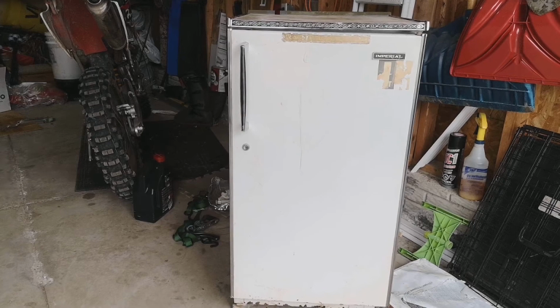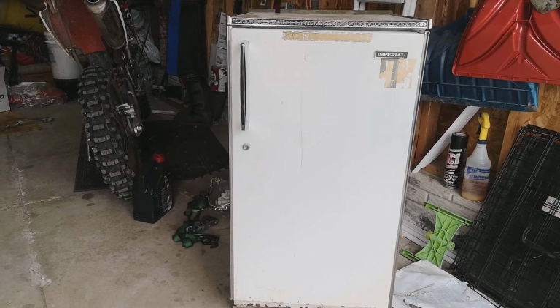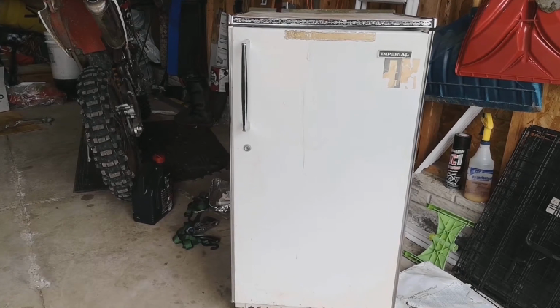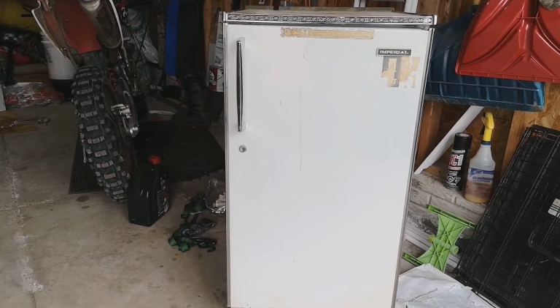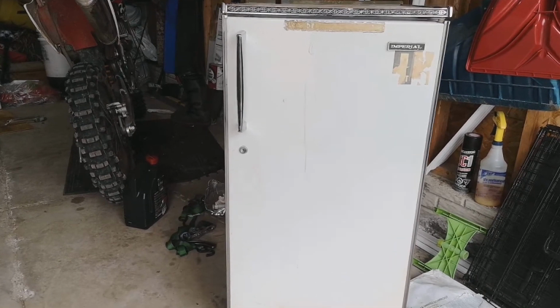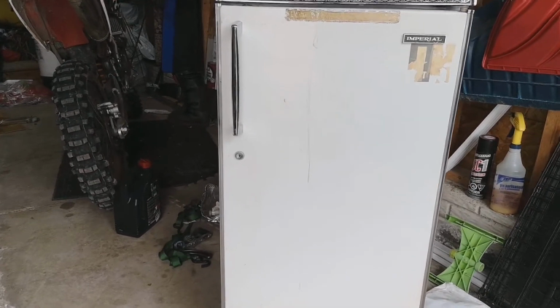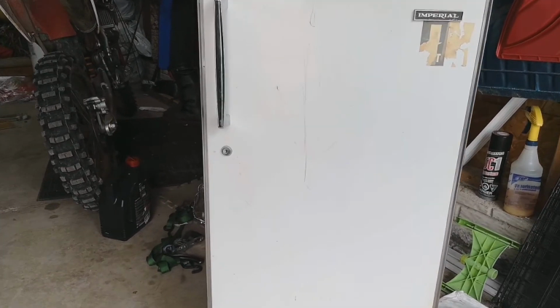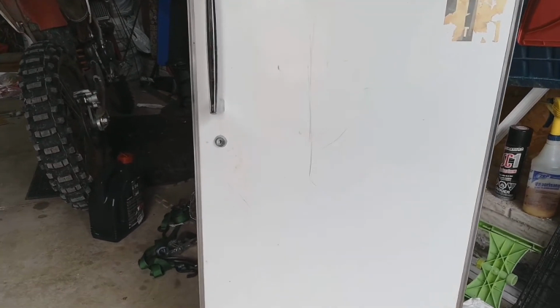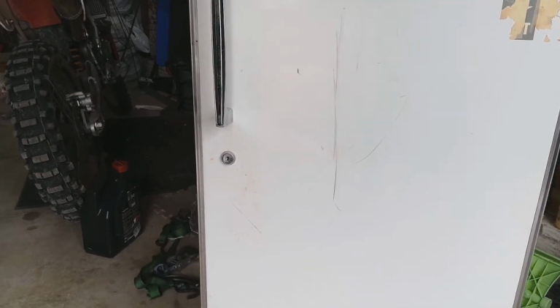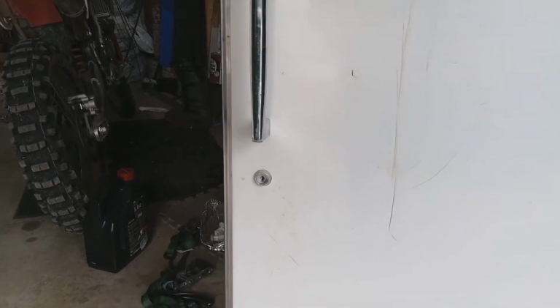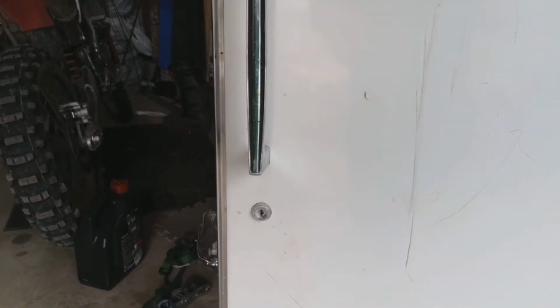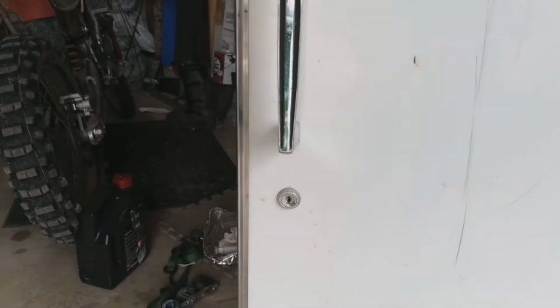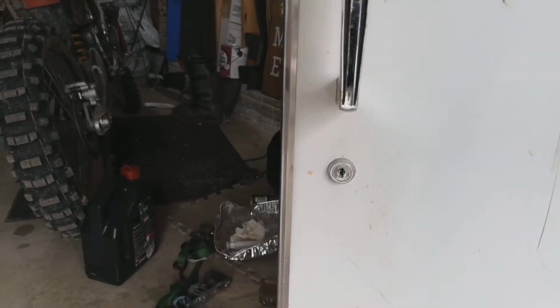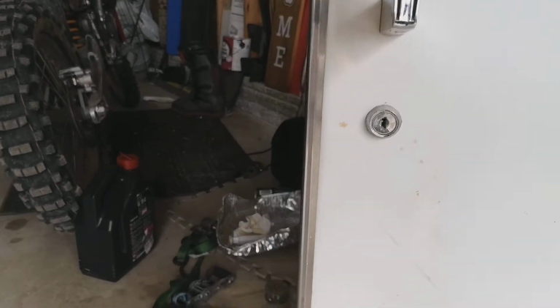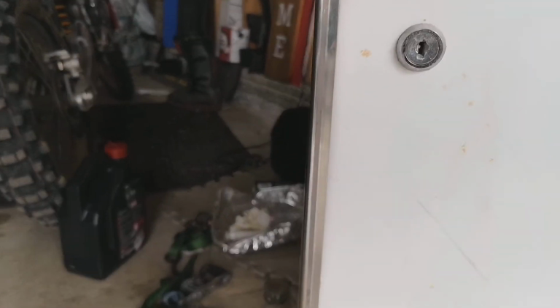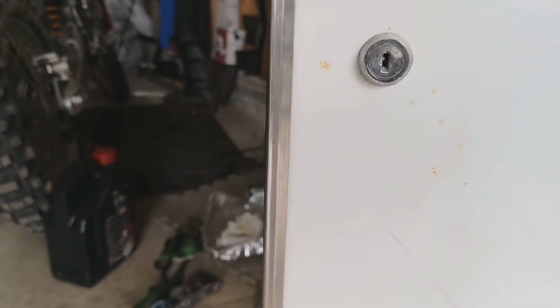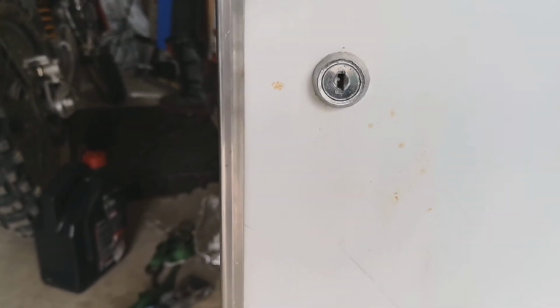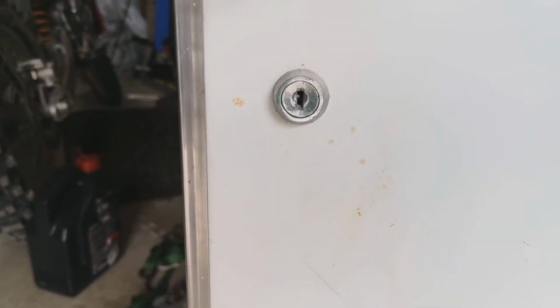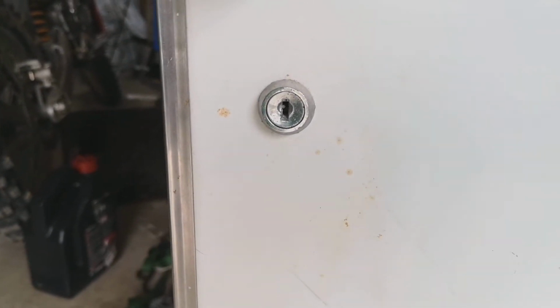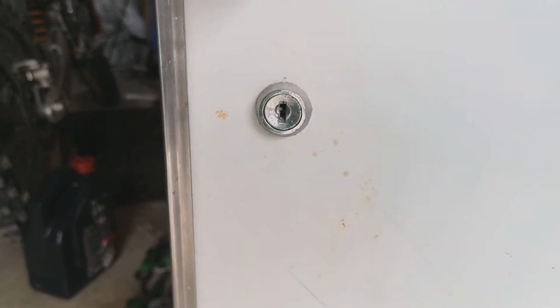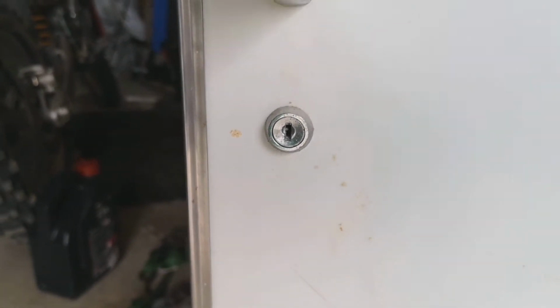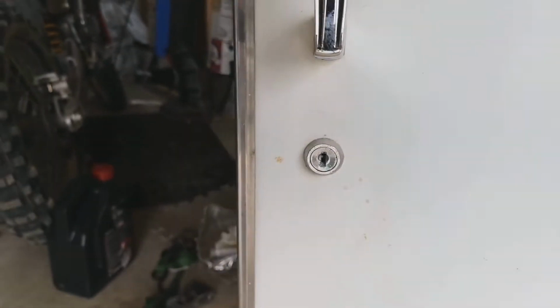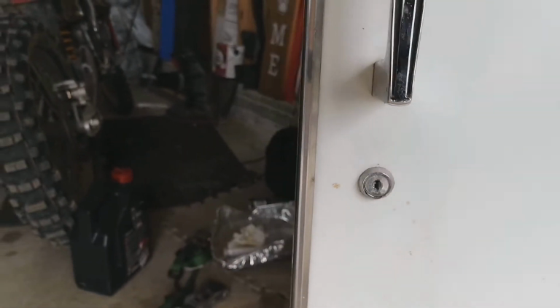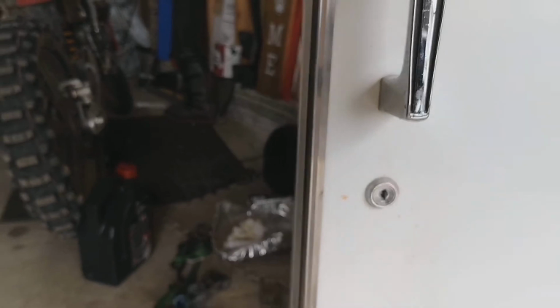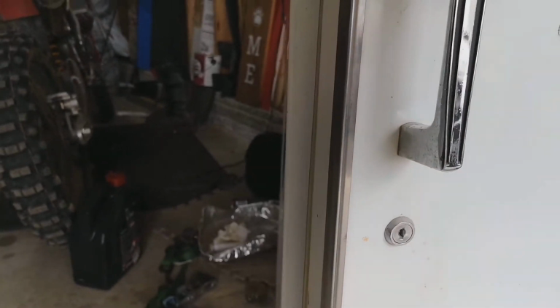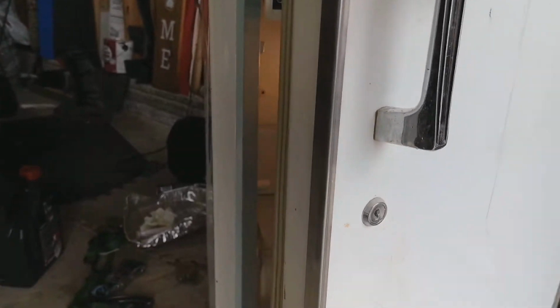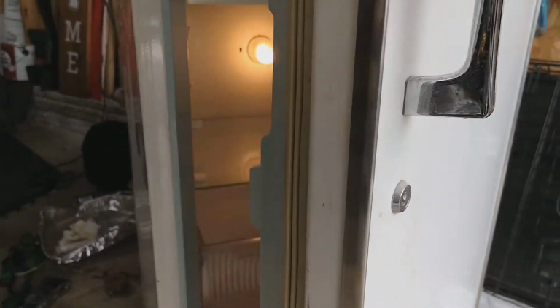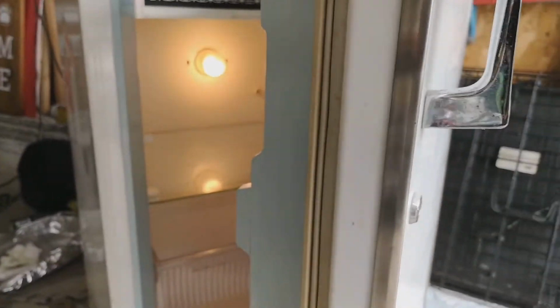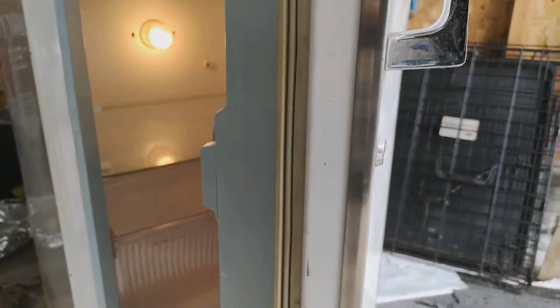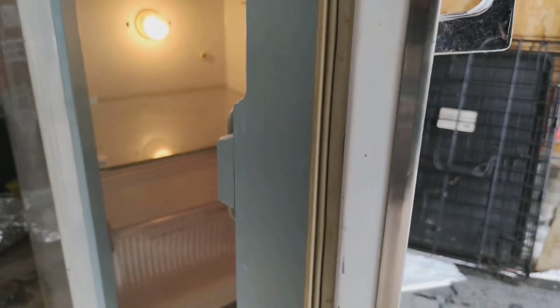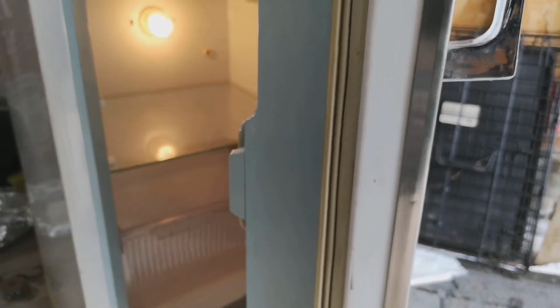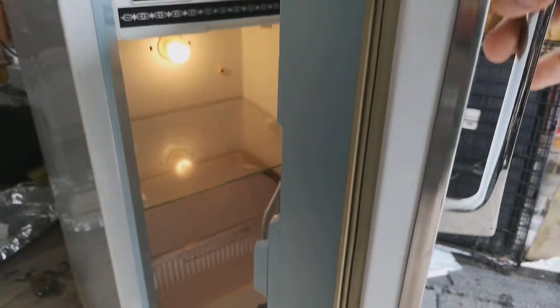You don't understand how good old things are until you compare them to new things. Here's a fridge from Japan, and look, it's got a lock on it, which I thought someone should add. But you open the door and there's no lever on the side.